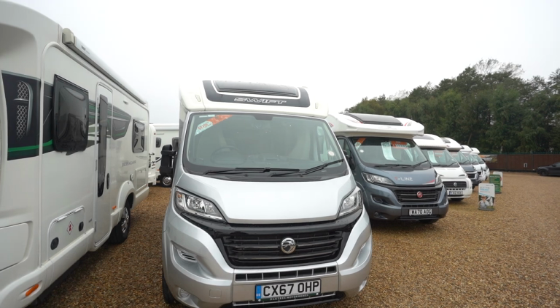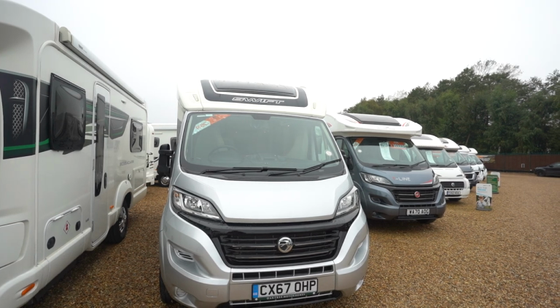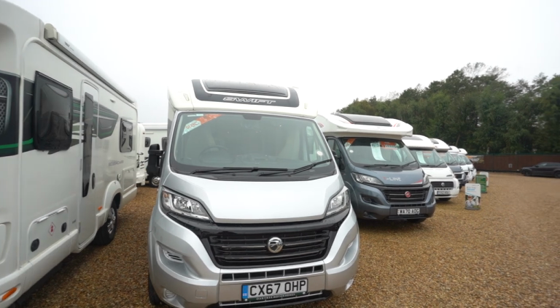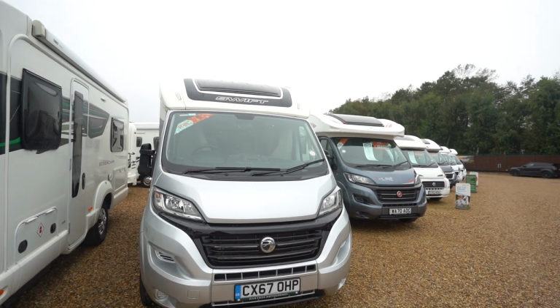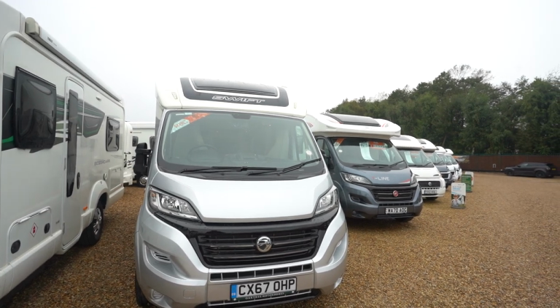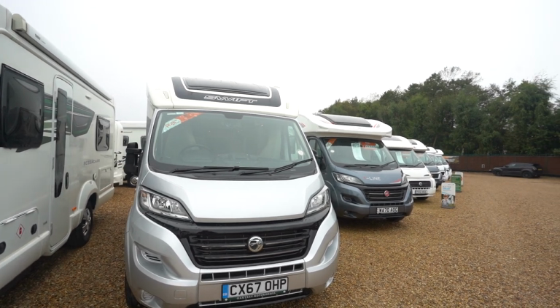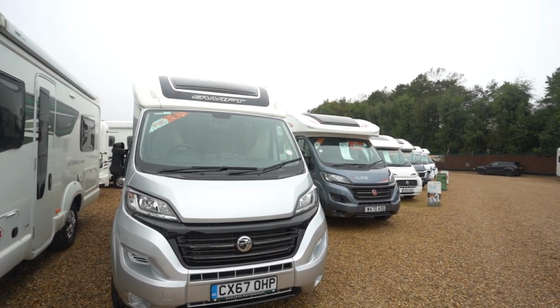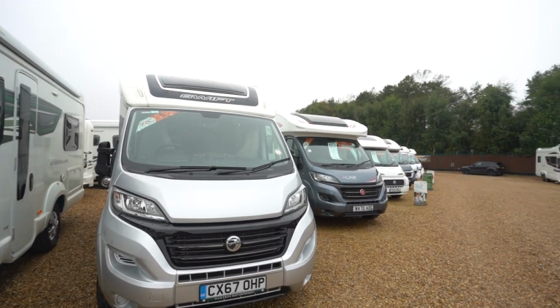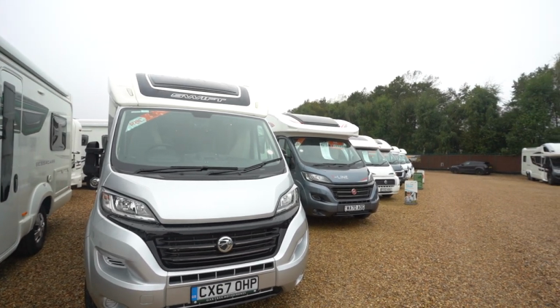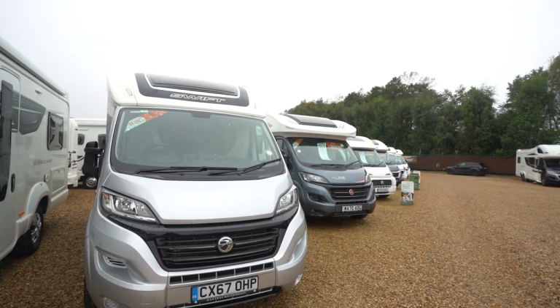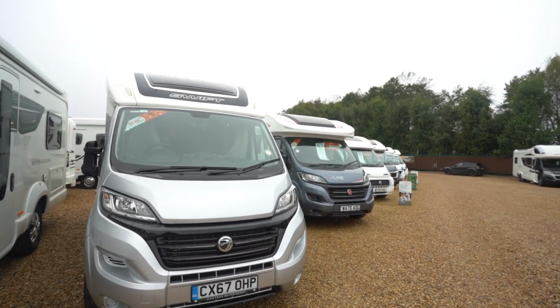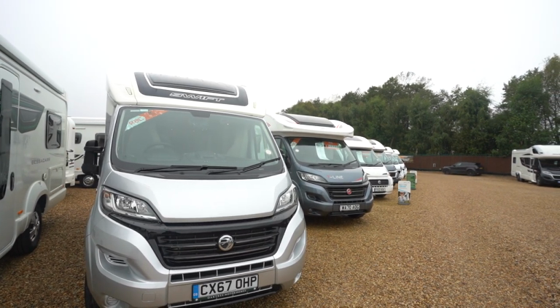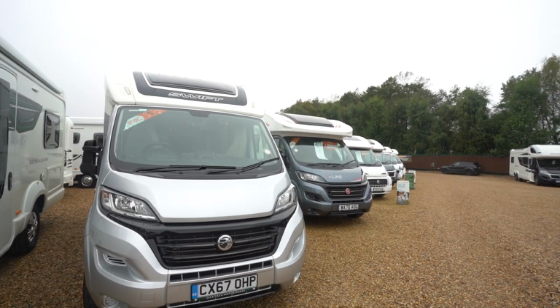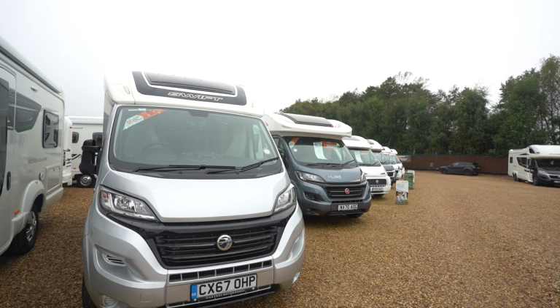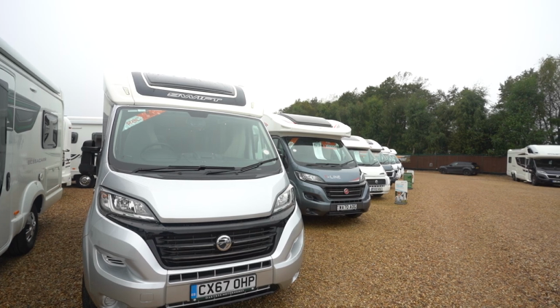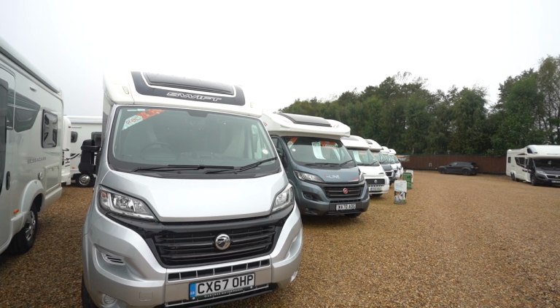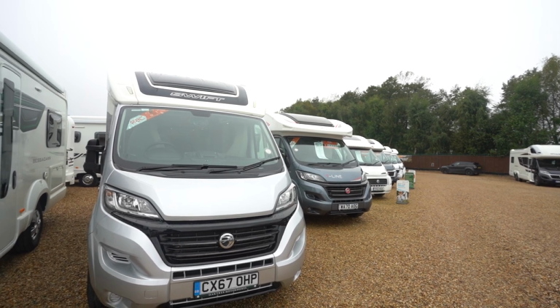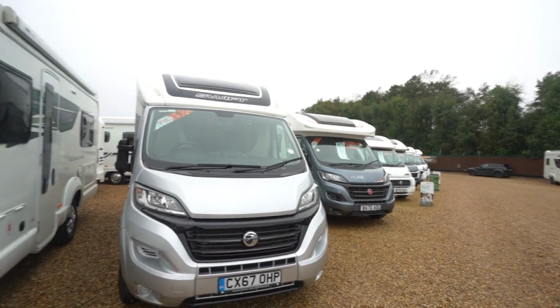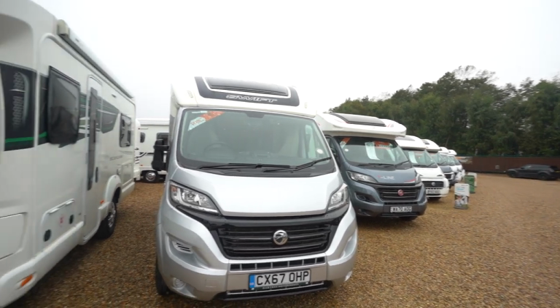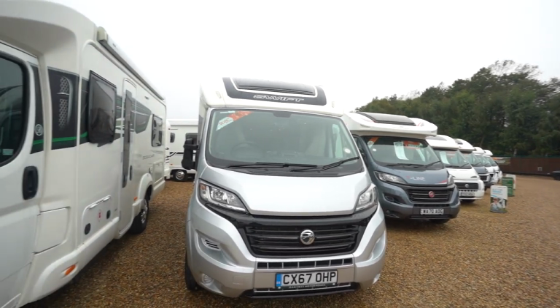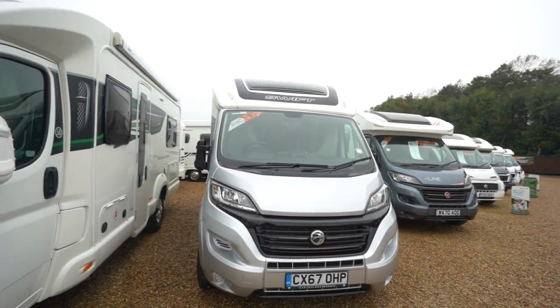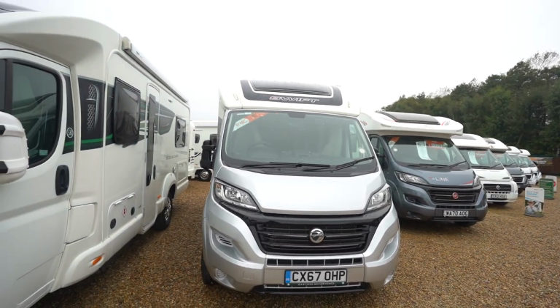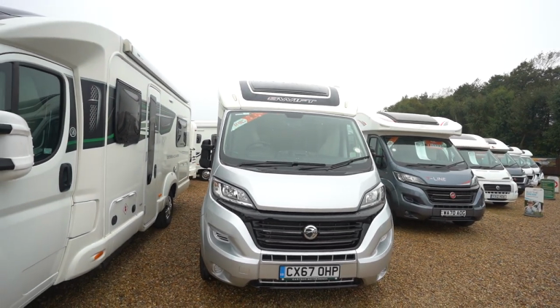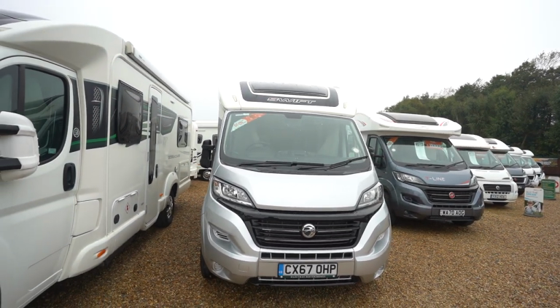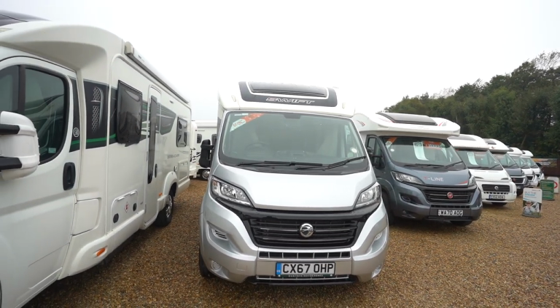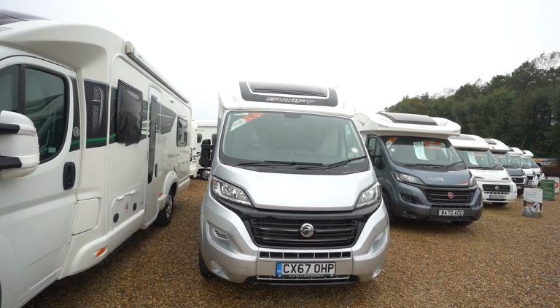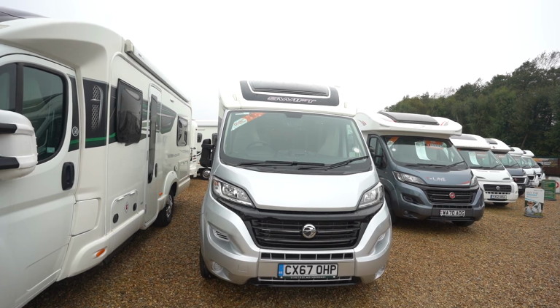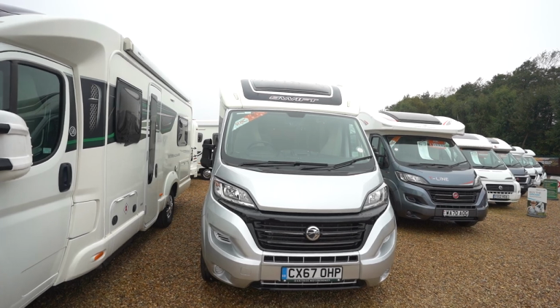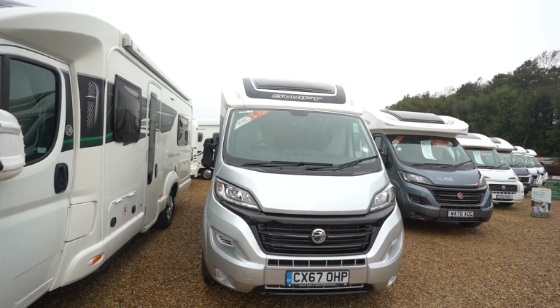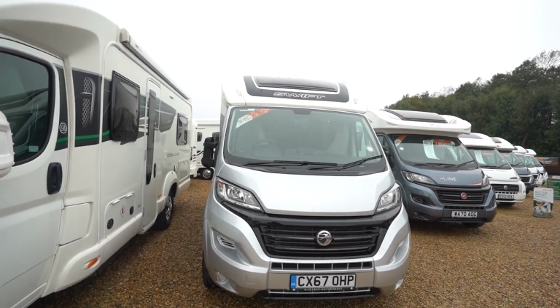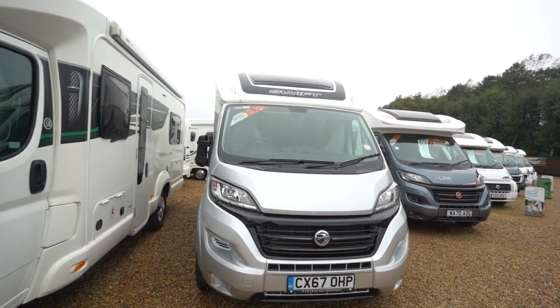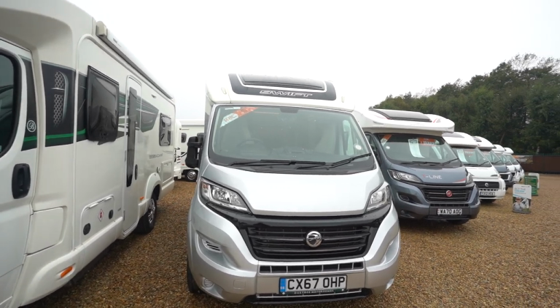I'm going to show you around this Swift Distinction. It's a 67 plate 2017, a manual gearbox with one owner, 2,000 miles, and it's a four berth as well.